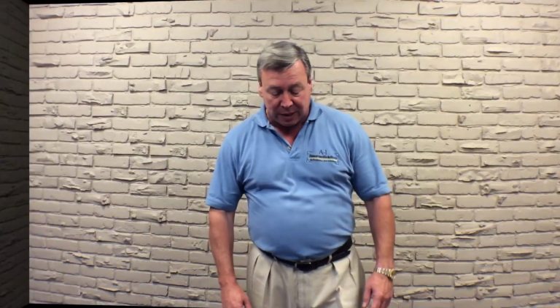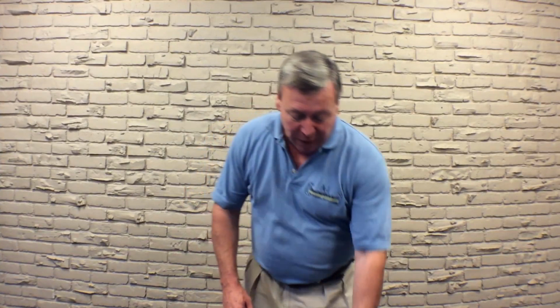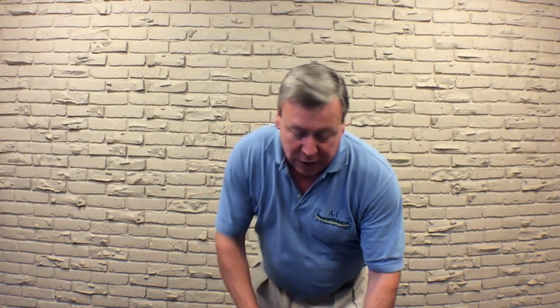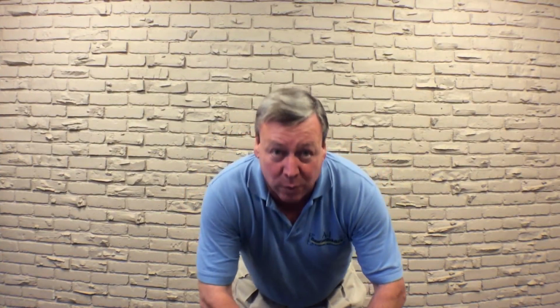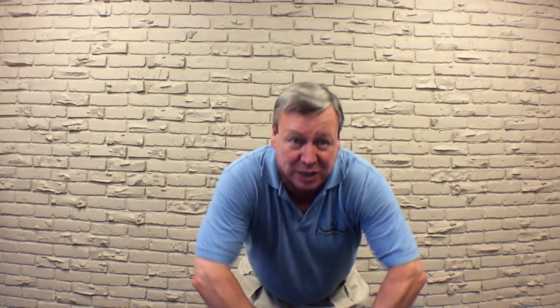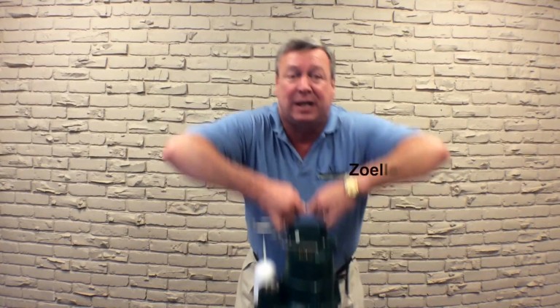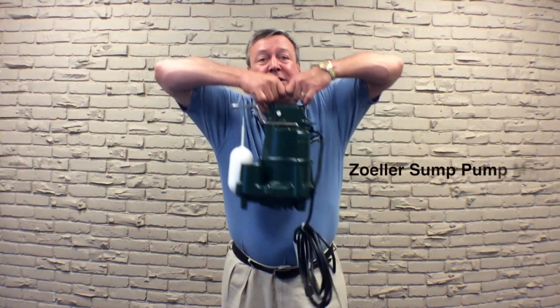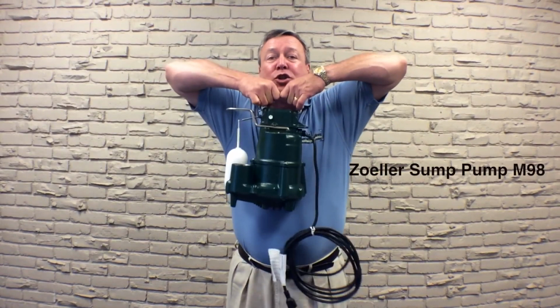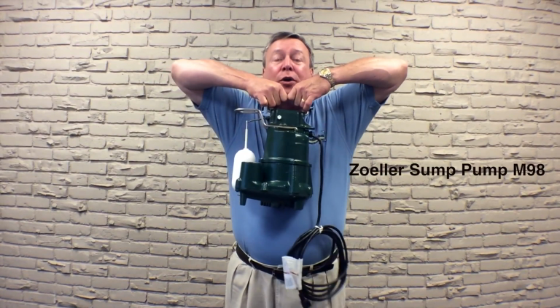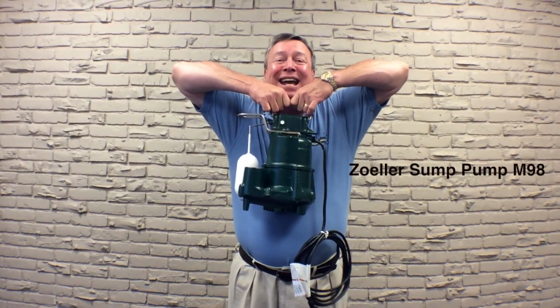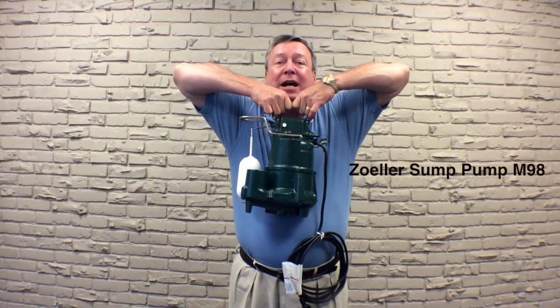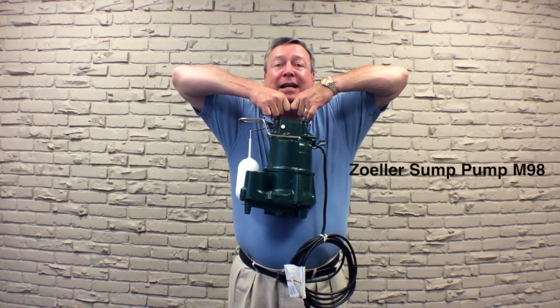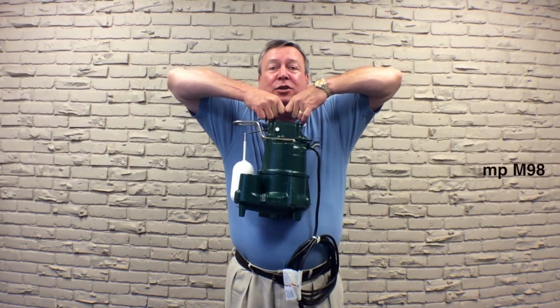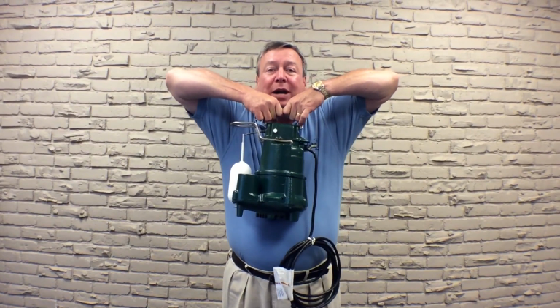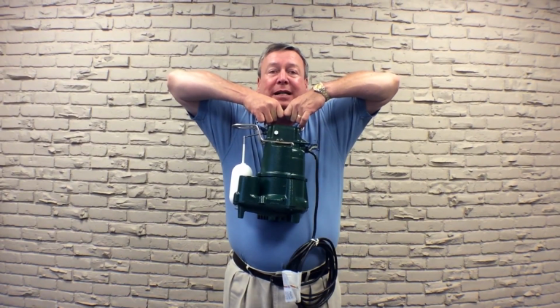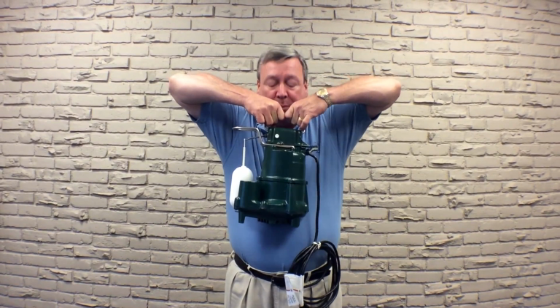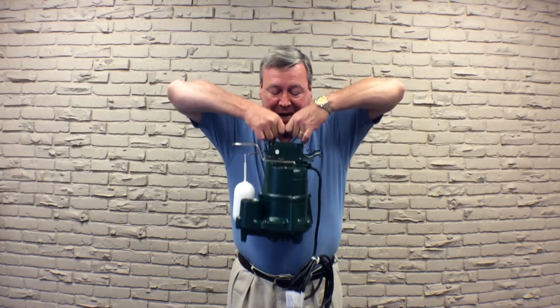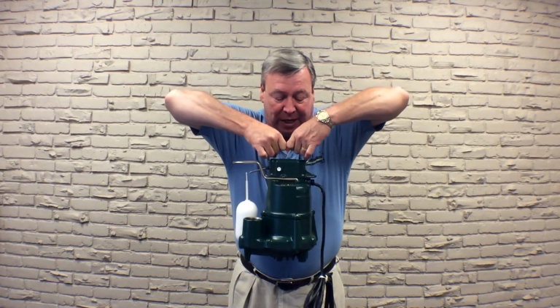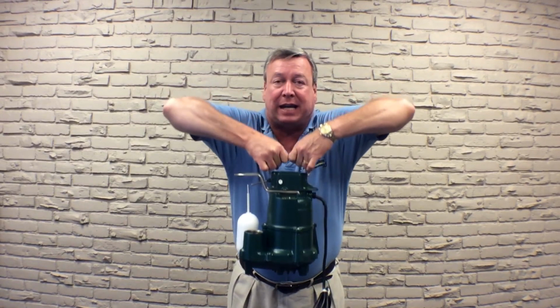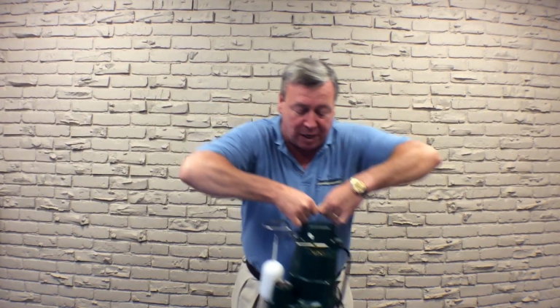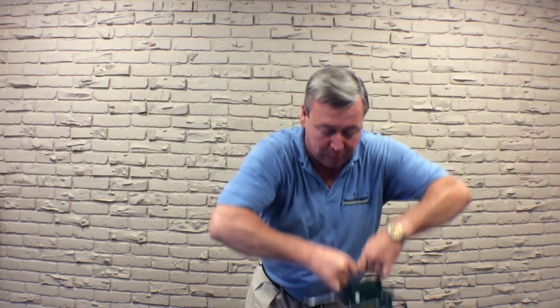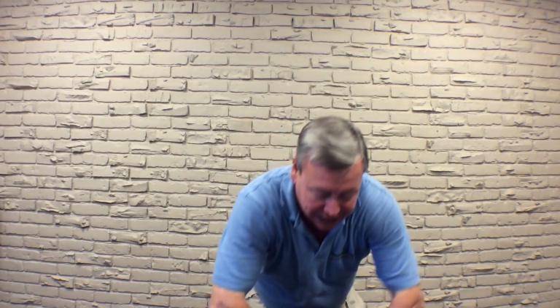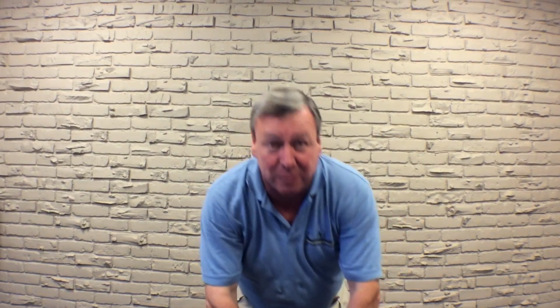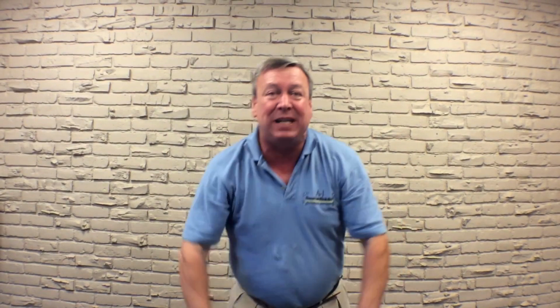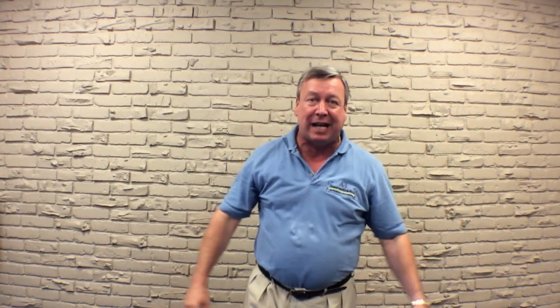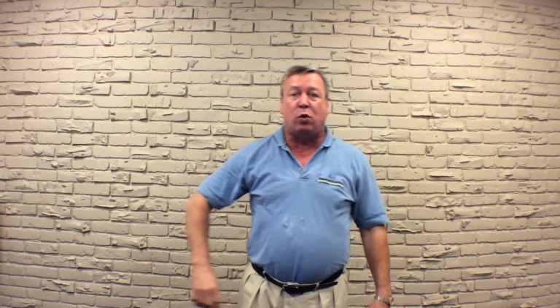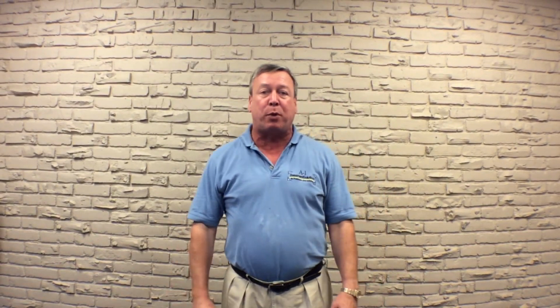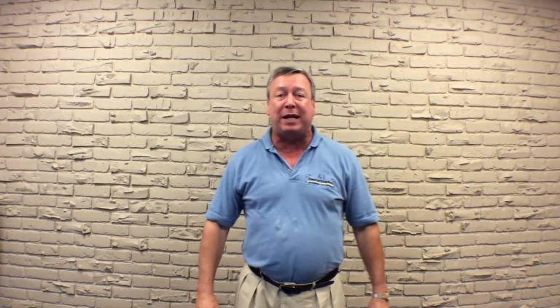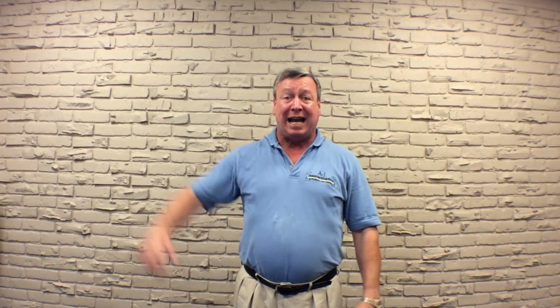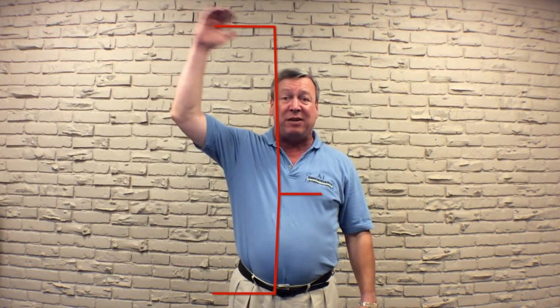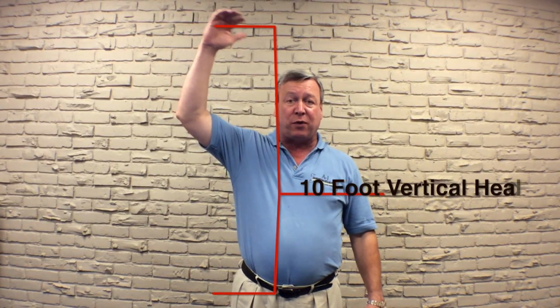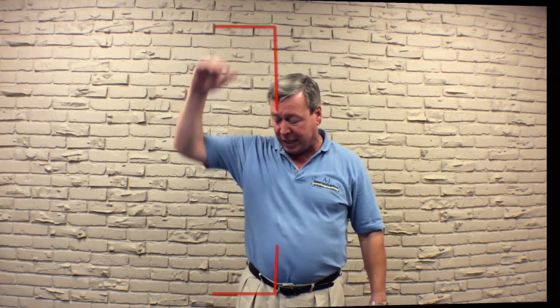The sump pump that we use at A1 Basements is a Zoller M98. The Zoller M98 is a big, heavy, cast iron pump that can pump 78 gallons of water per minute at a 10-foot vertical head.